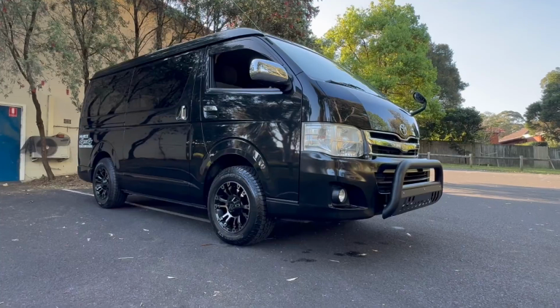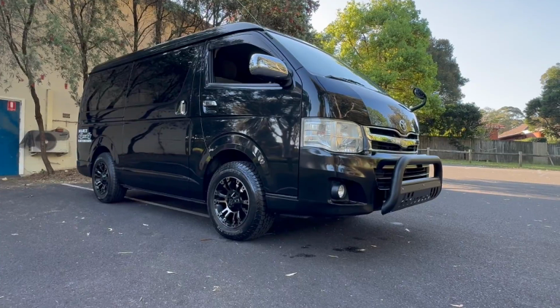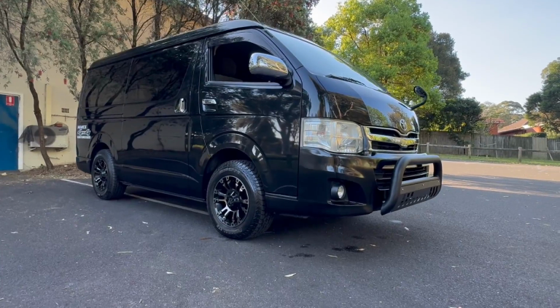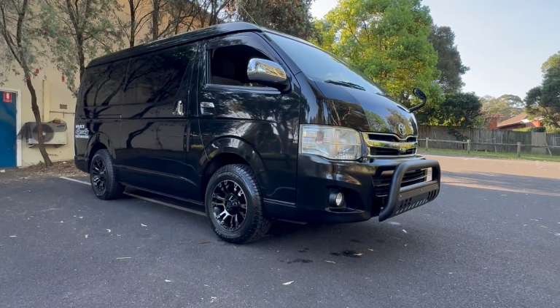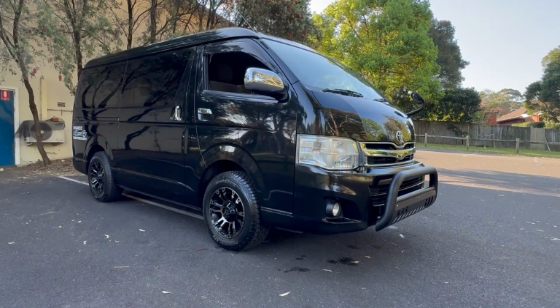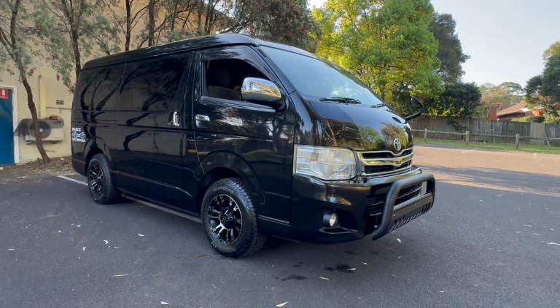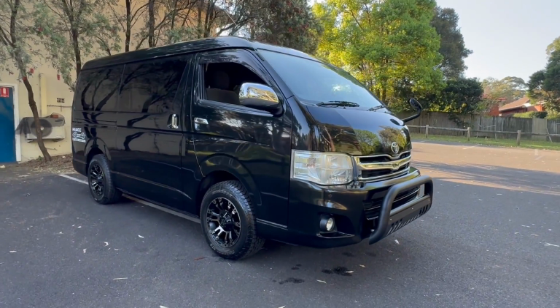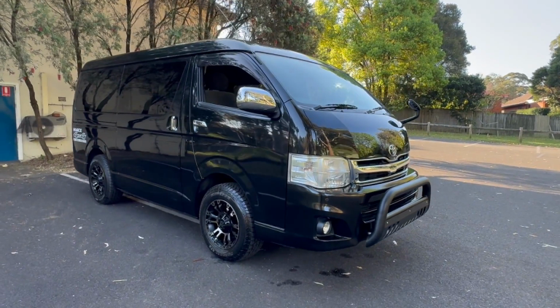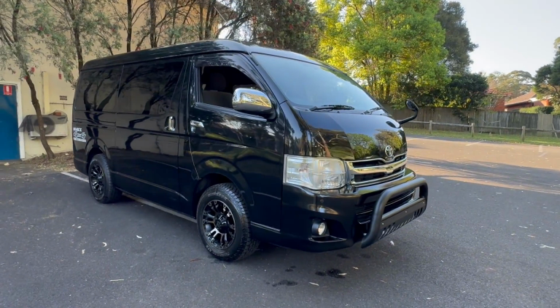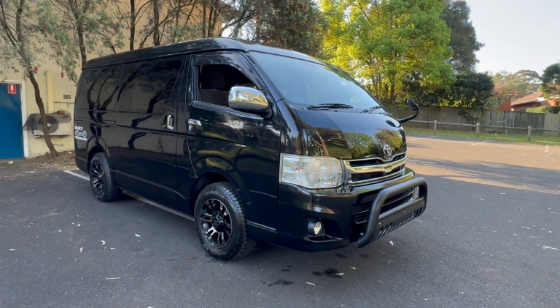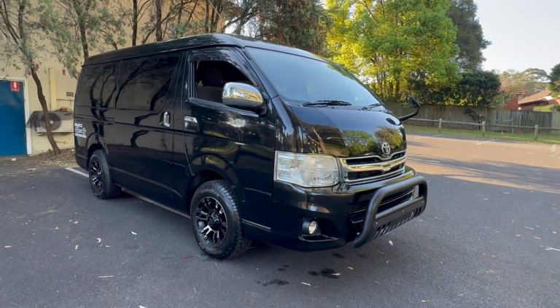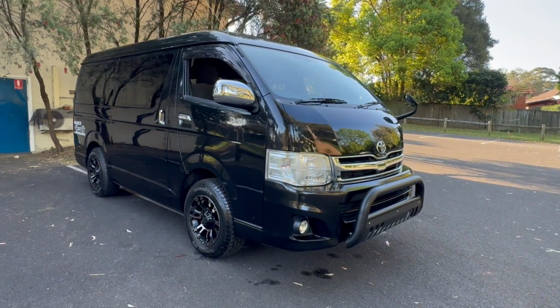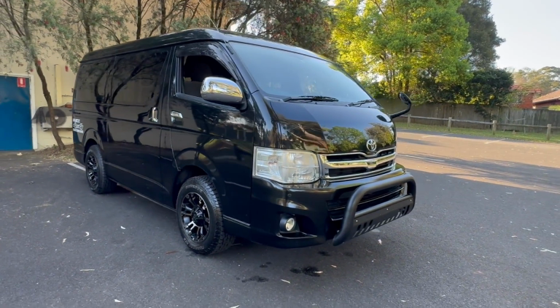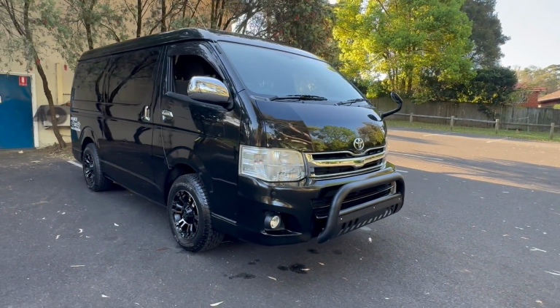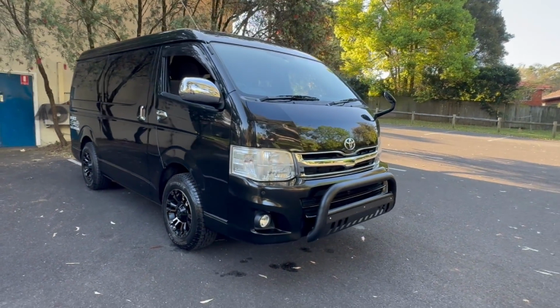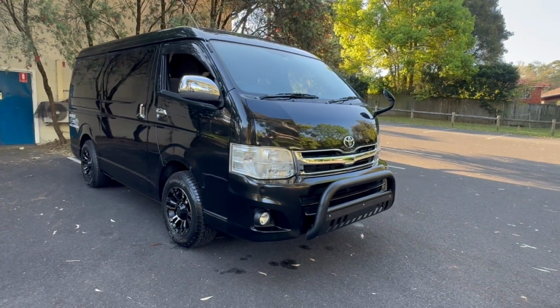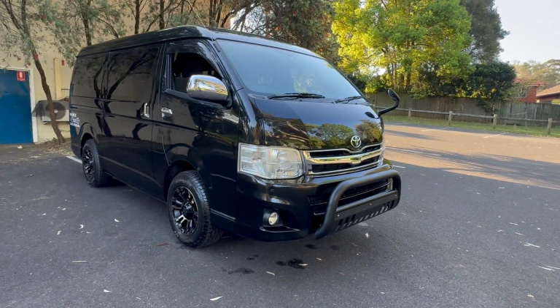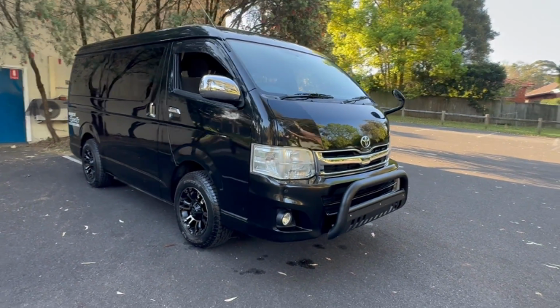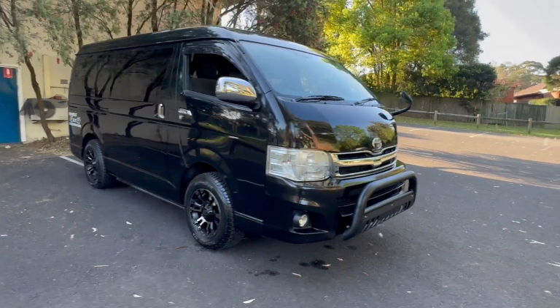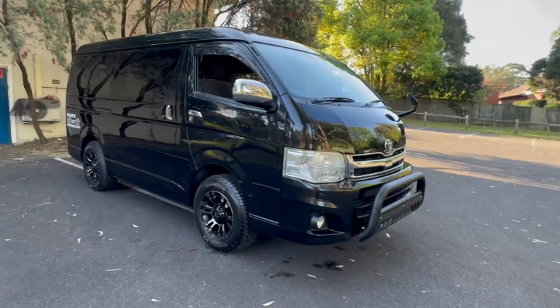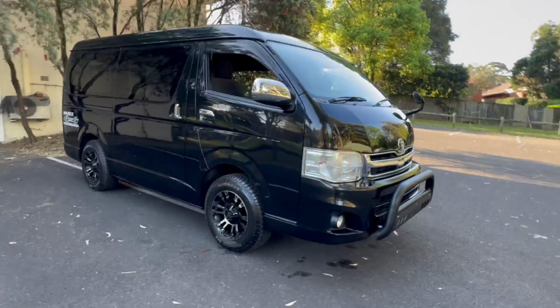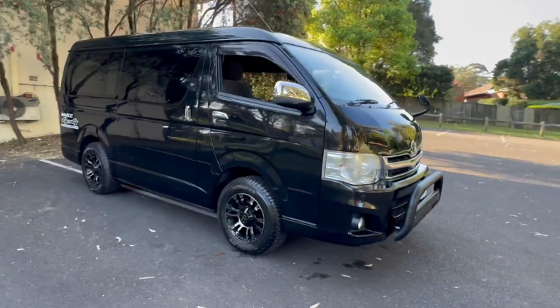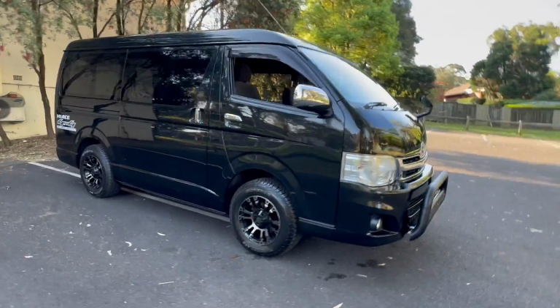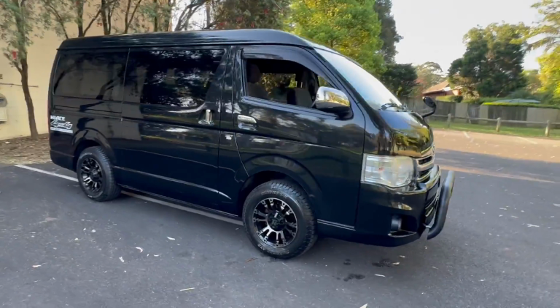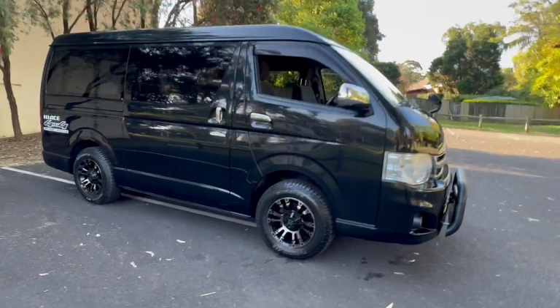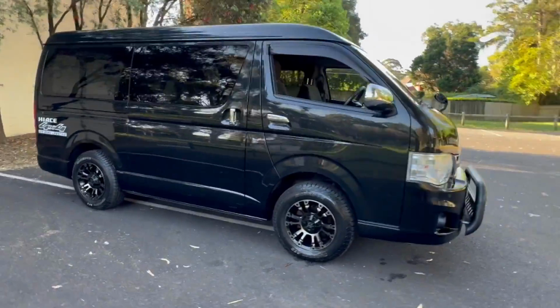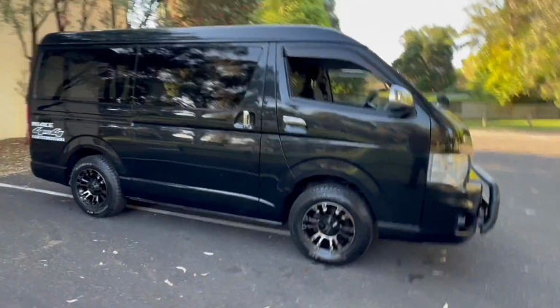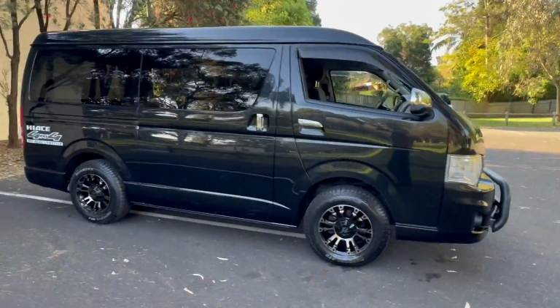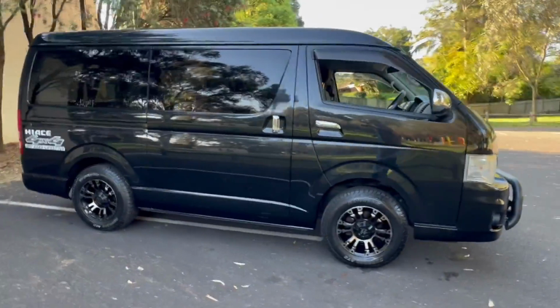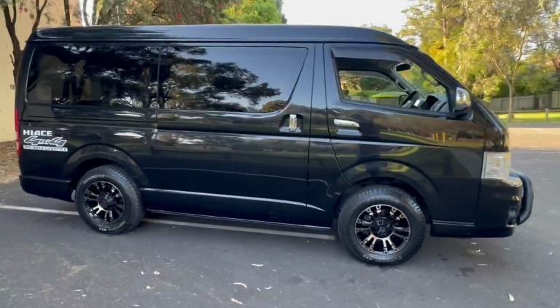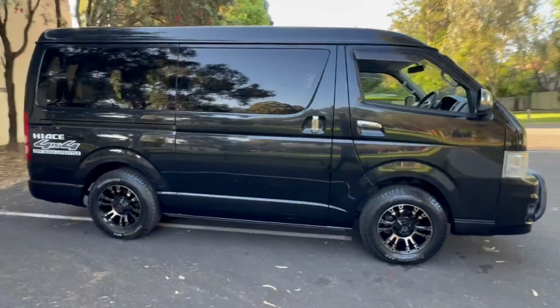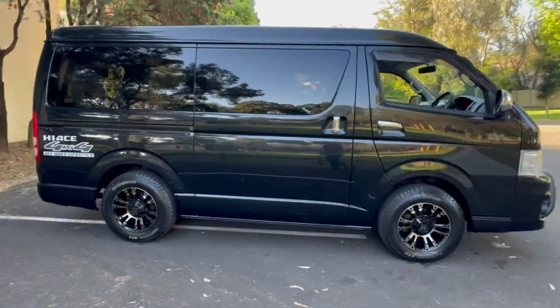Stock number 6324 has just arrived from Japan. Check out these images — this is a stunning looking car. Absolutely gorgeous.